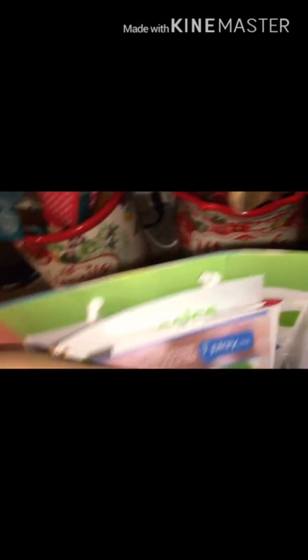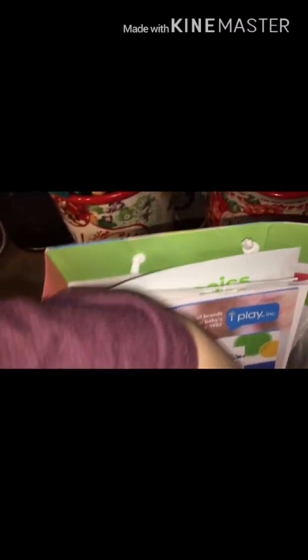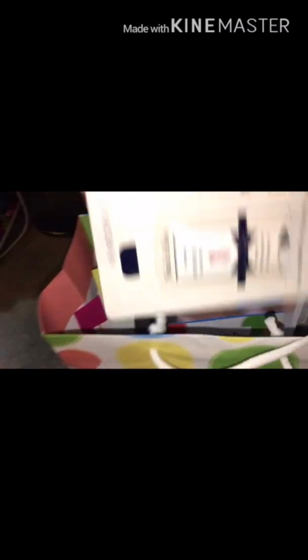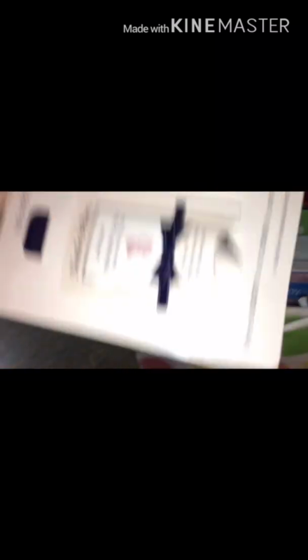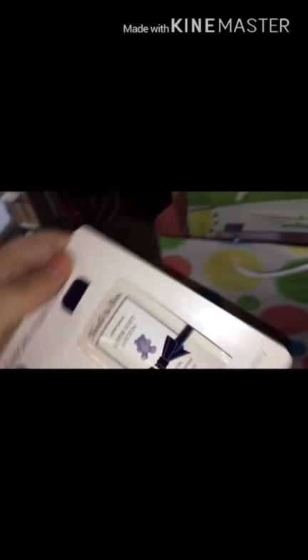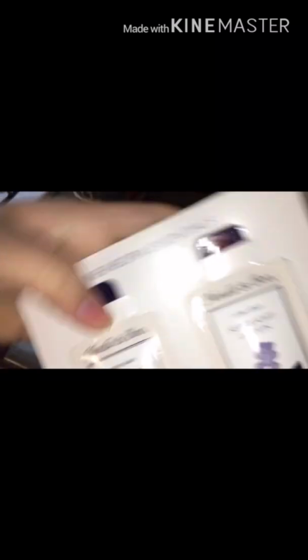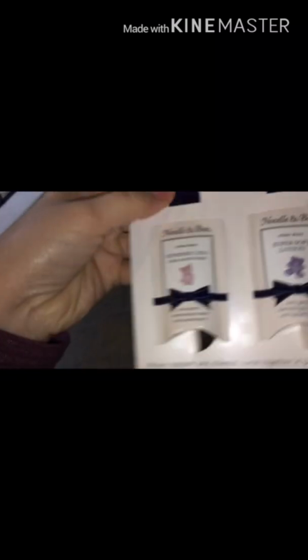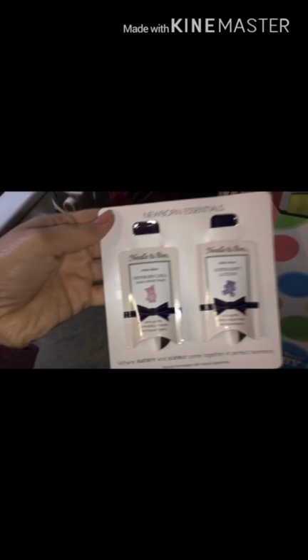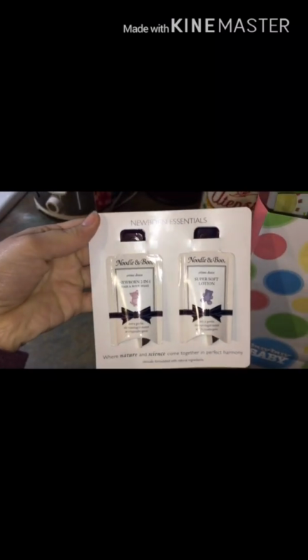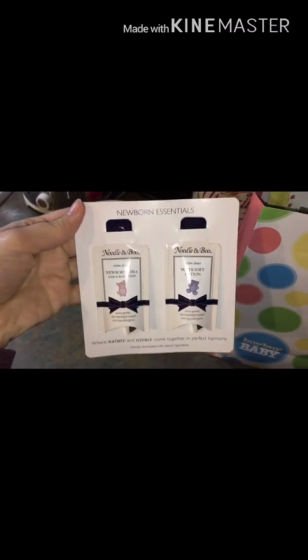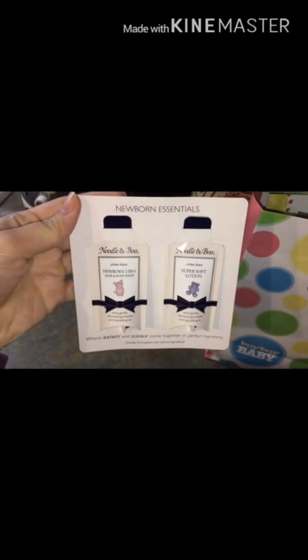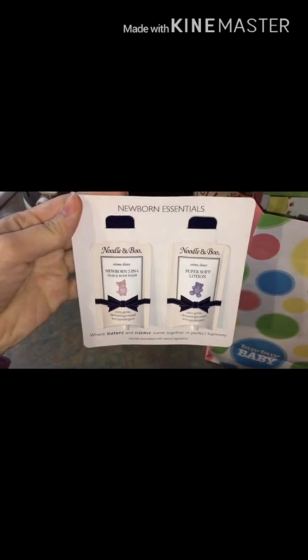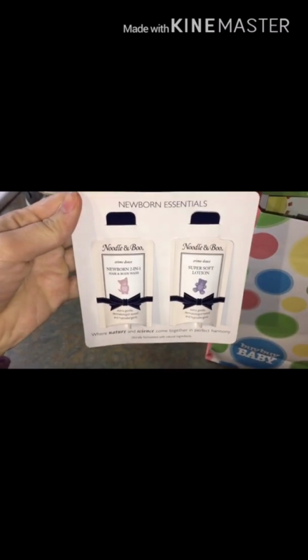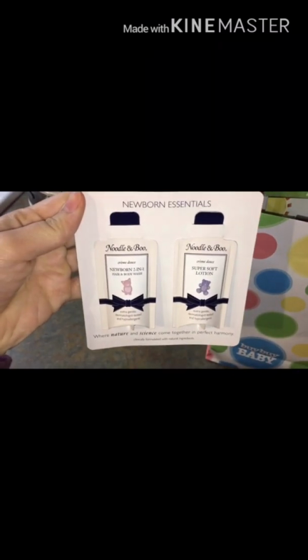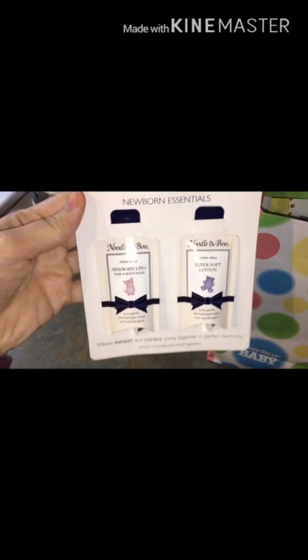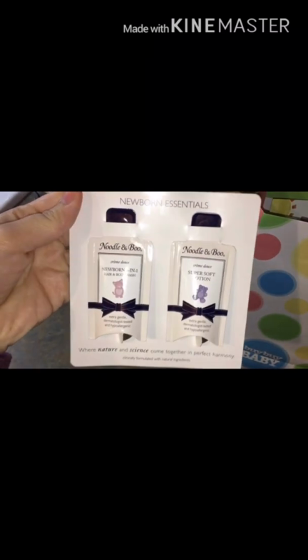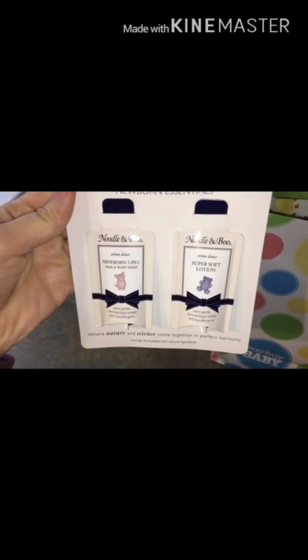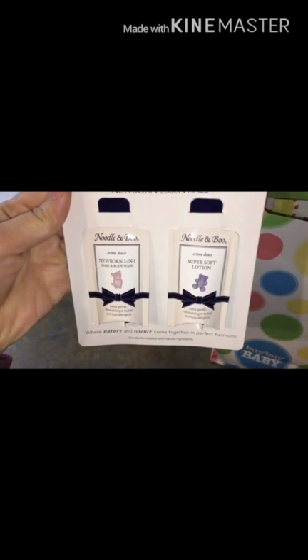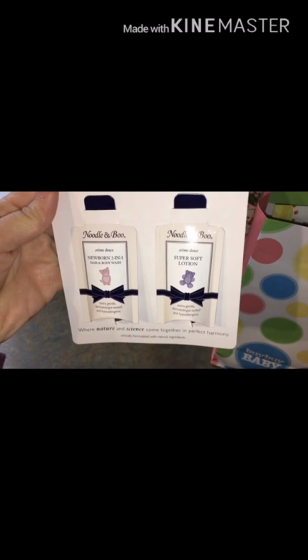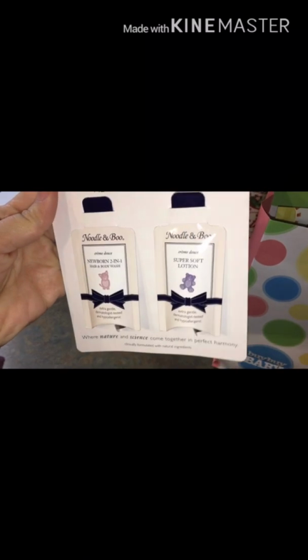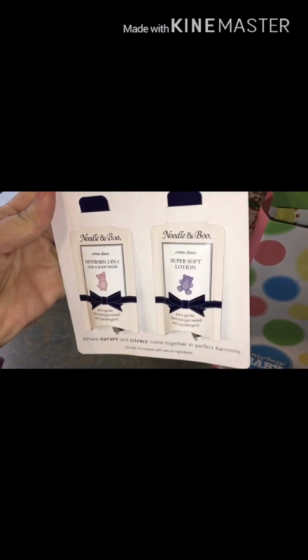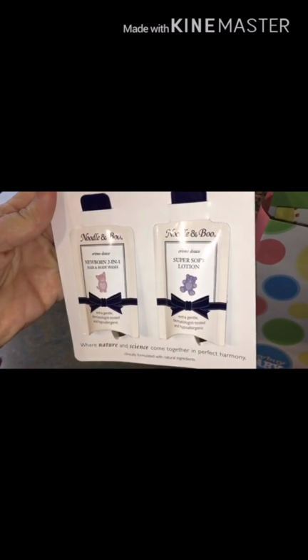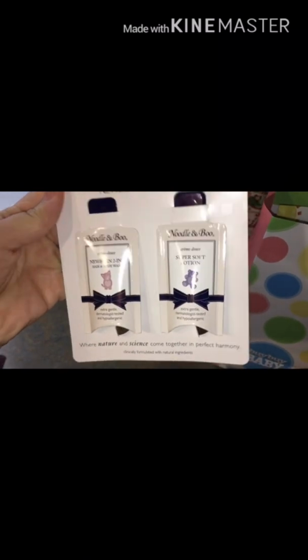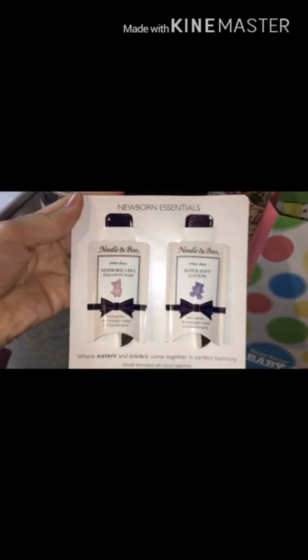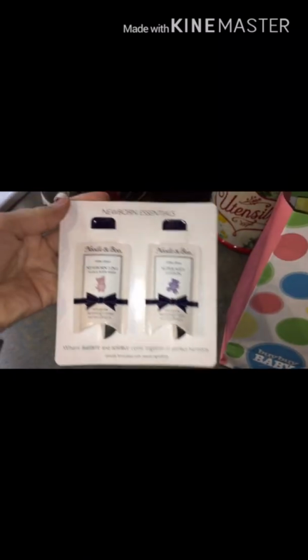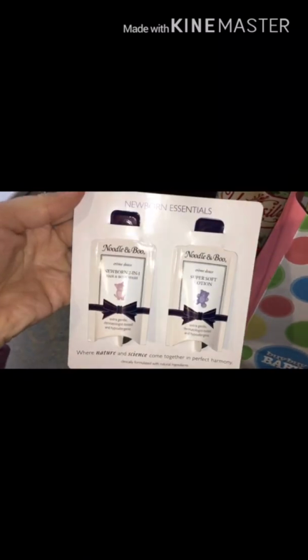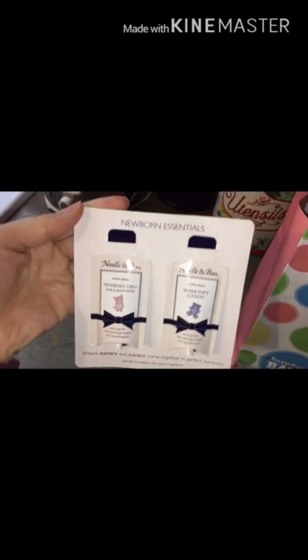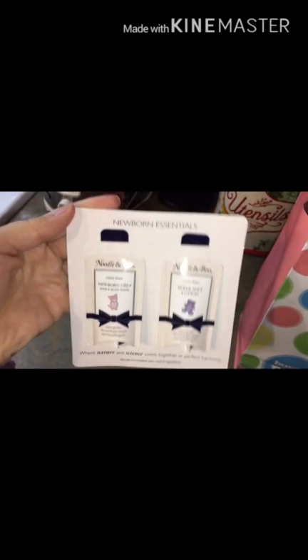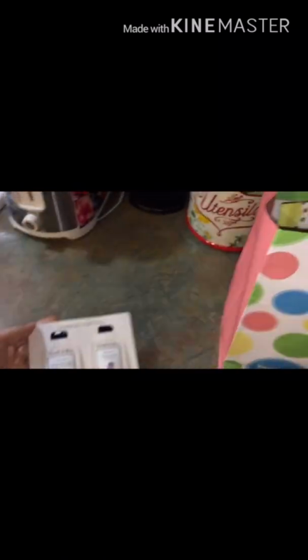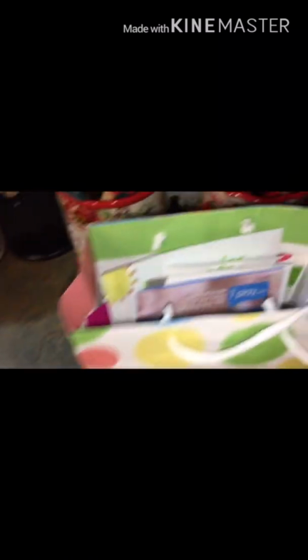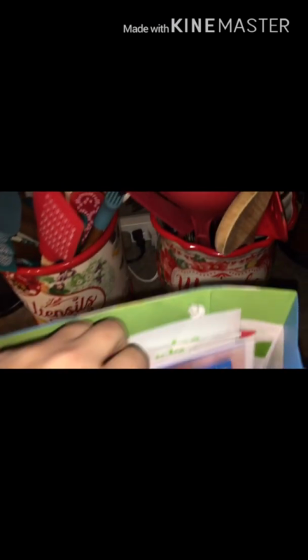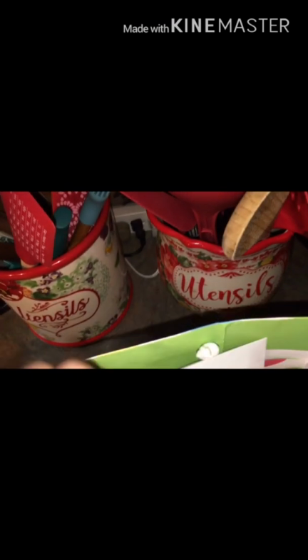Let's pull it out one by one. So this is Newborn Essentials from Noodle and Boo — I see a Hair and Body Wash and then a Super Soft Lotion. I have never heard of this brand, so that's something cool to try.